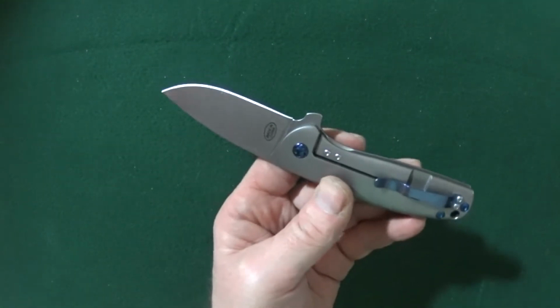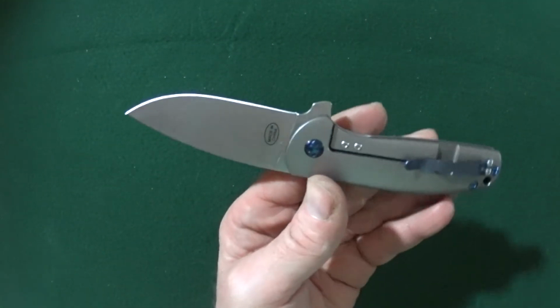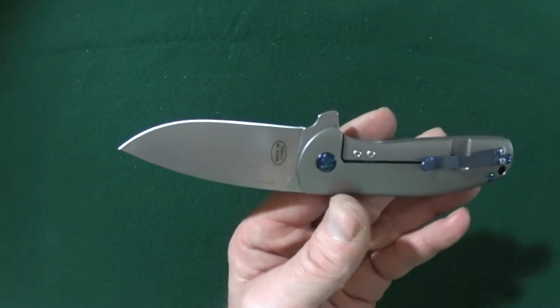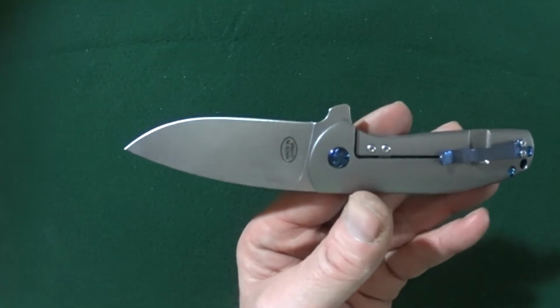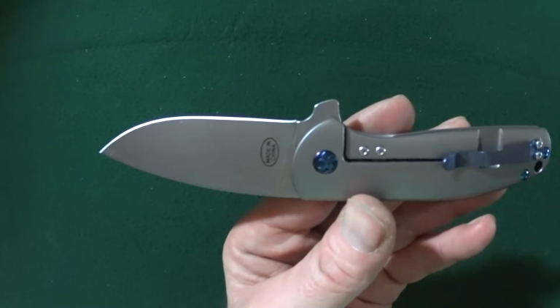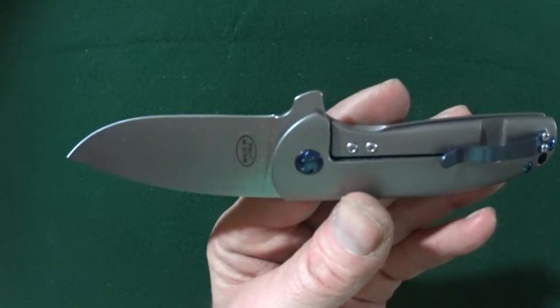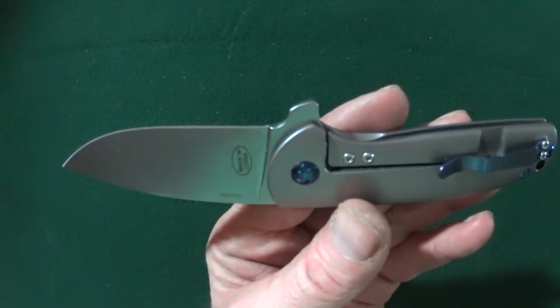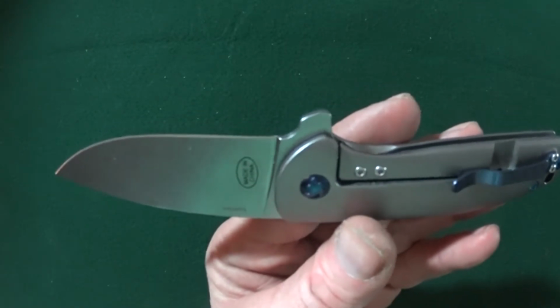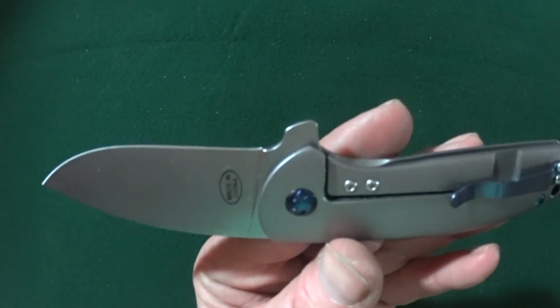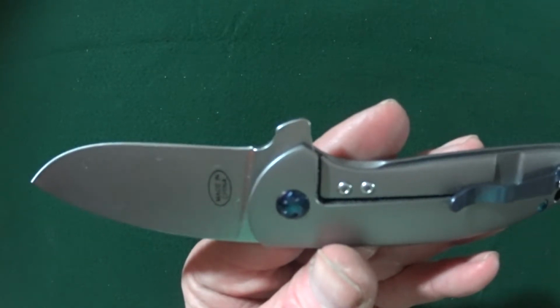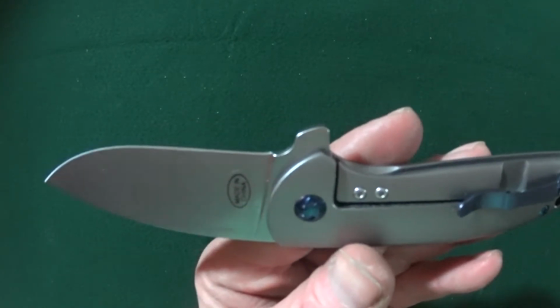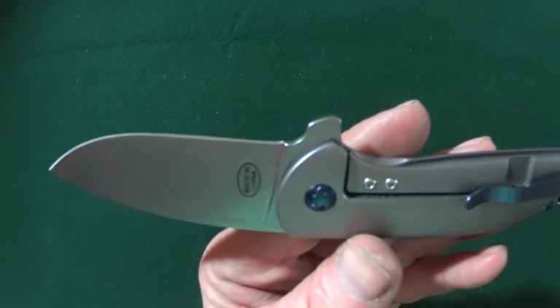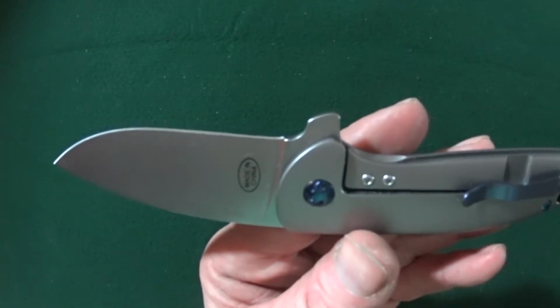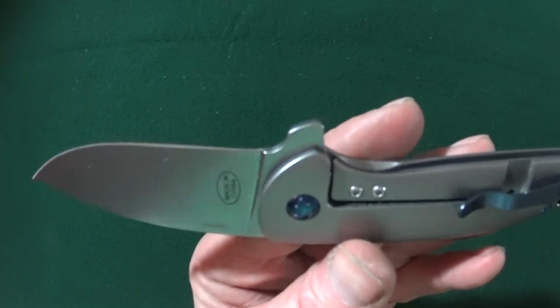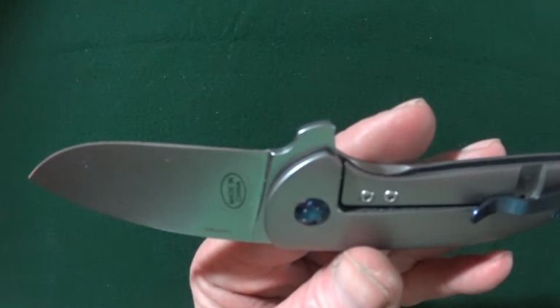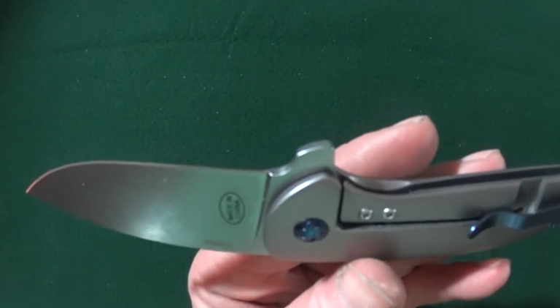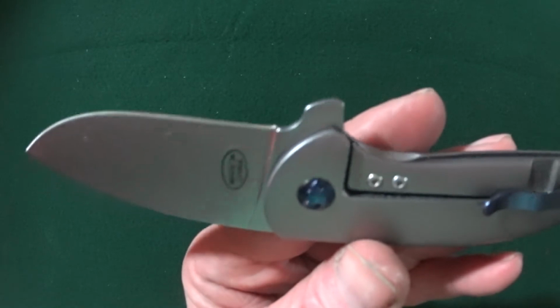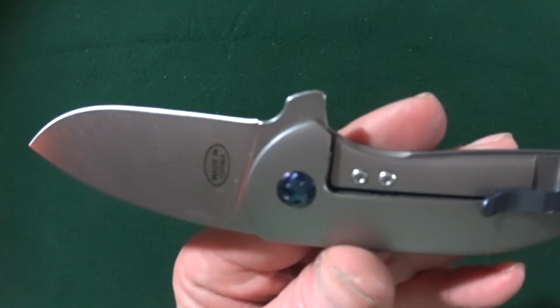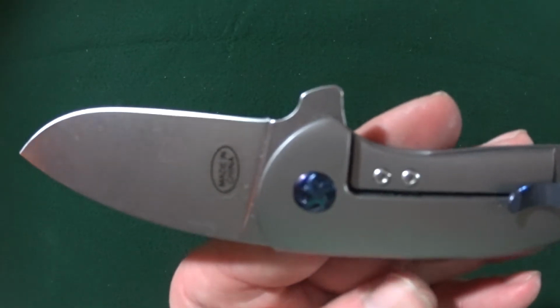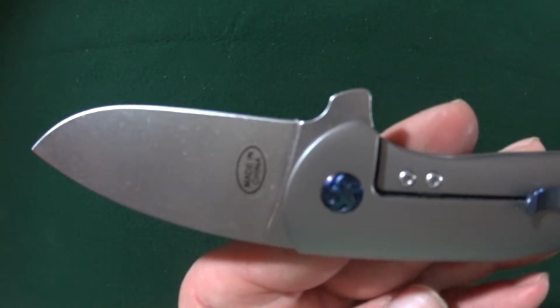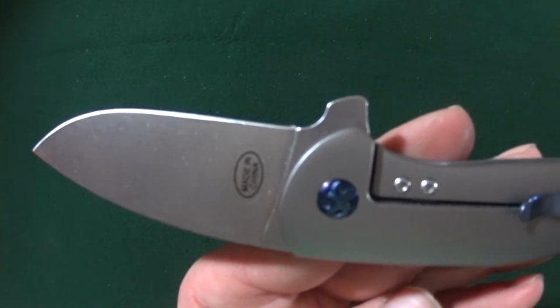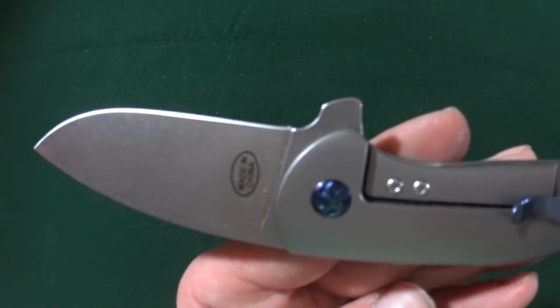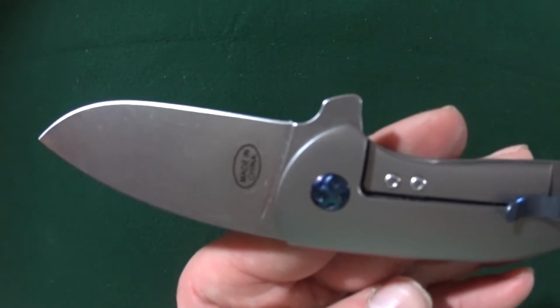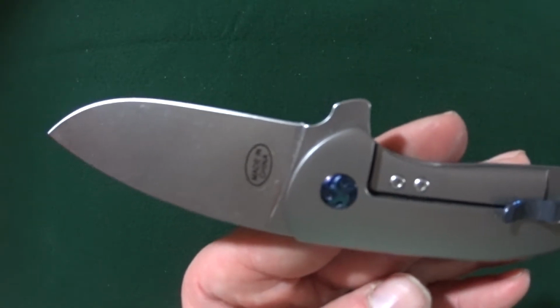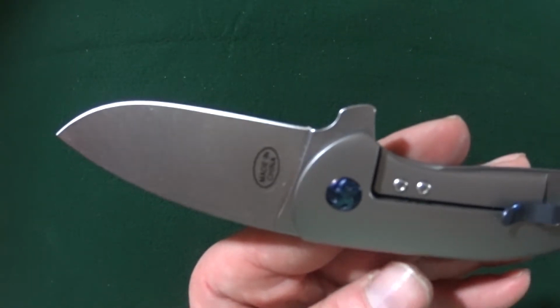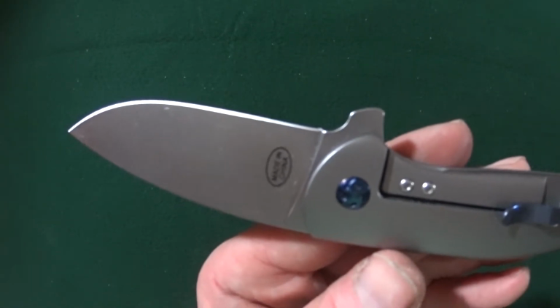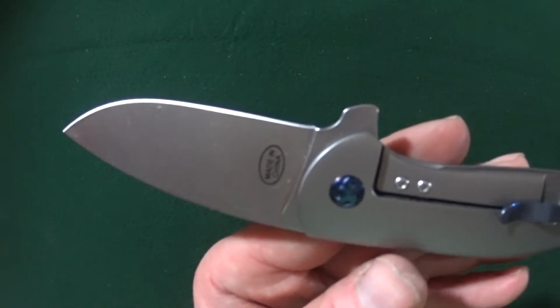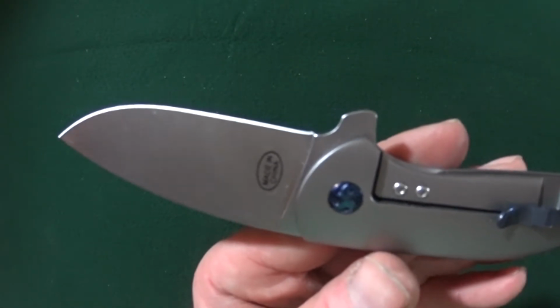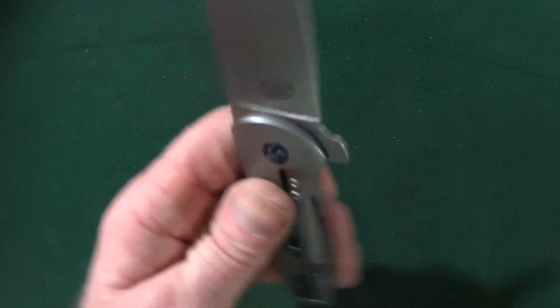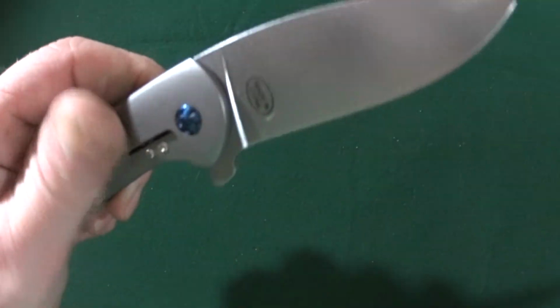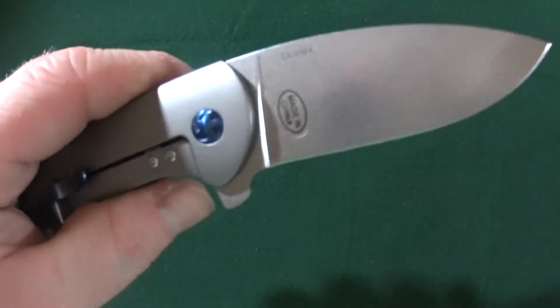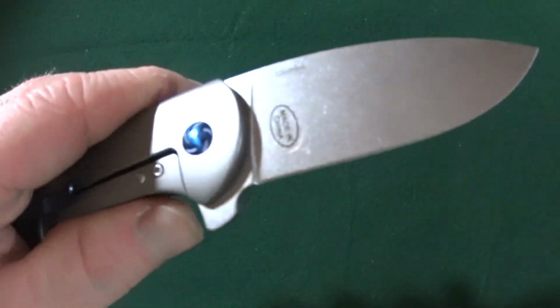You might also notice the absence of a sharpening choil. Yeah, that's going to be a little tough to get in there up to the flipper when it does come time for sharpening.